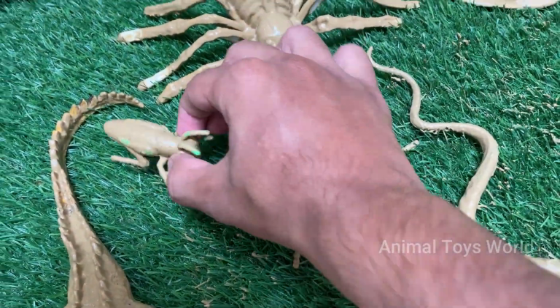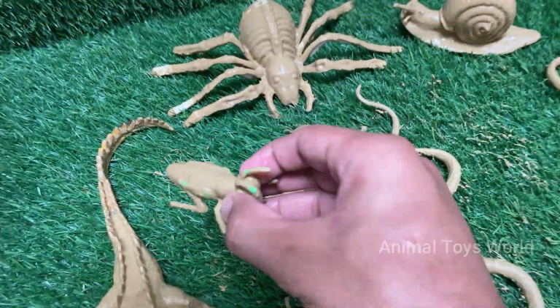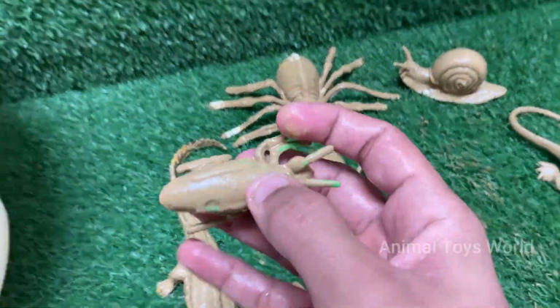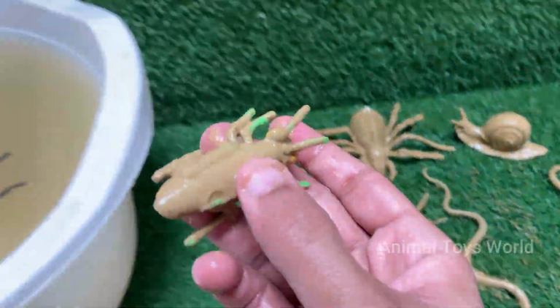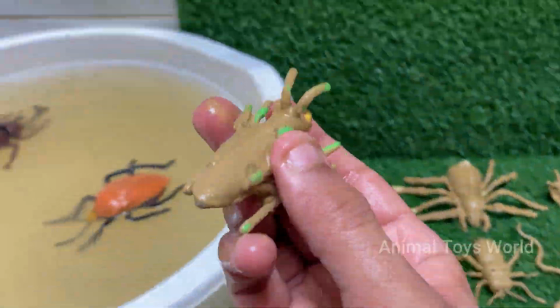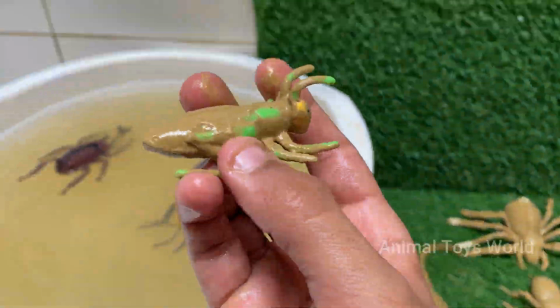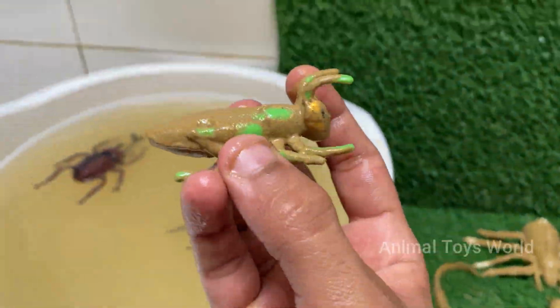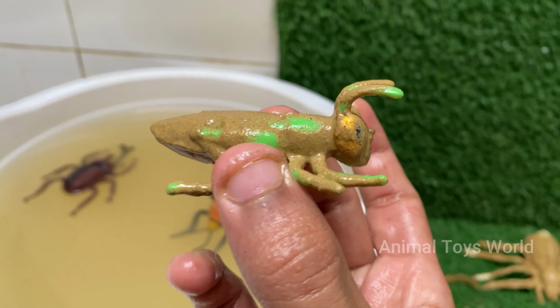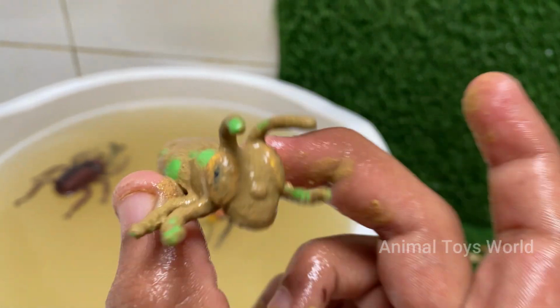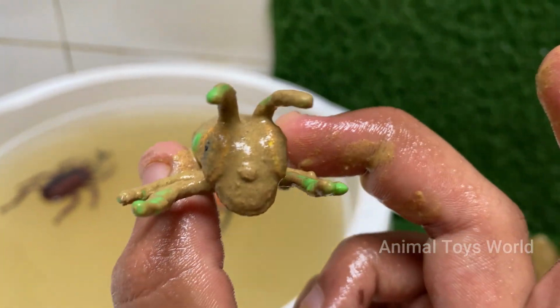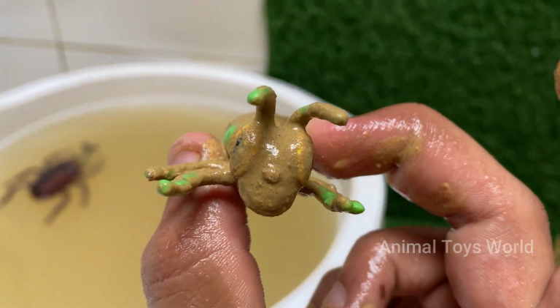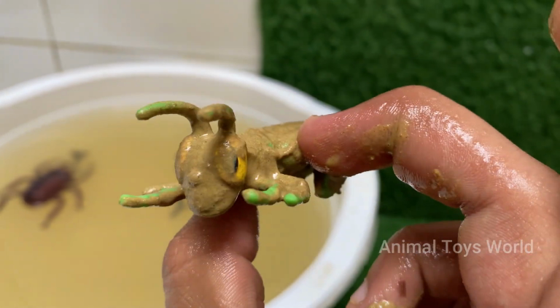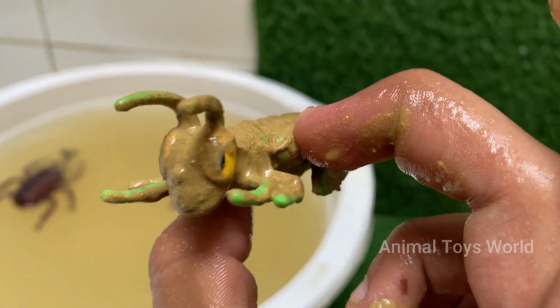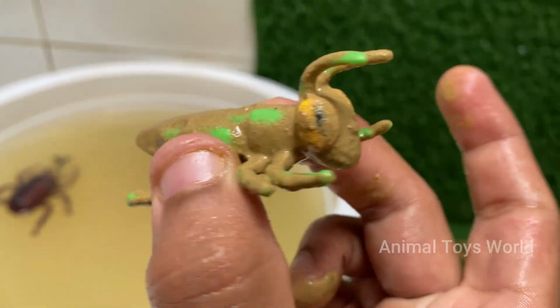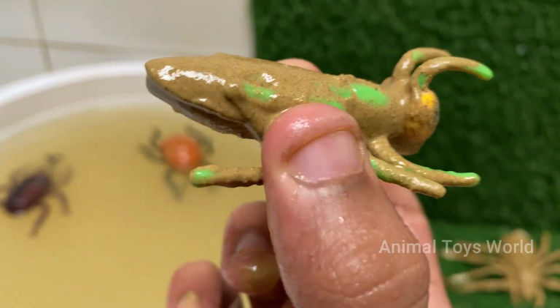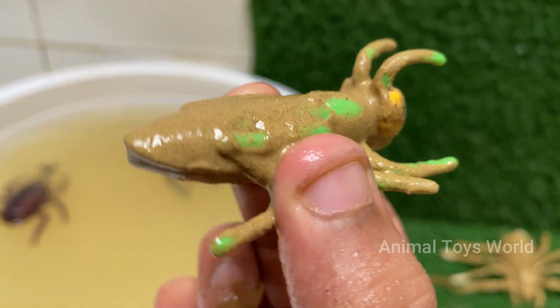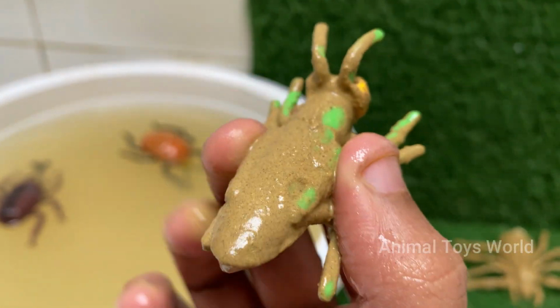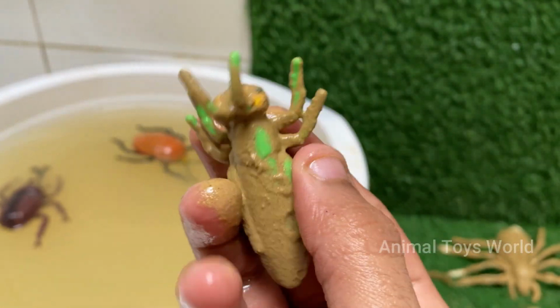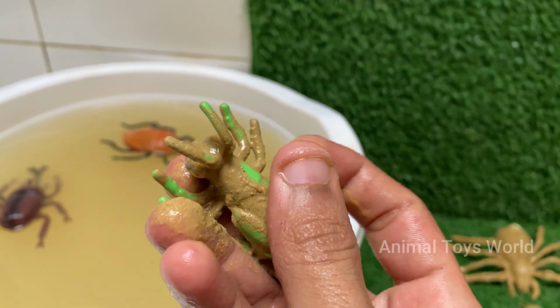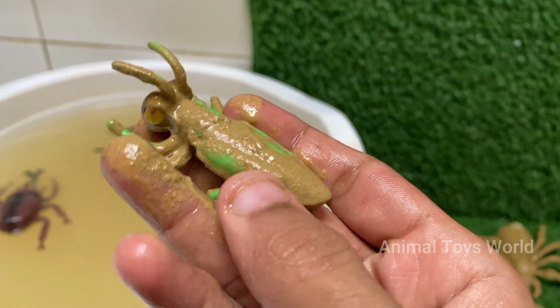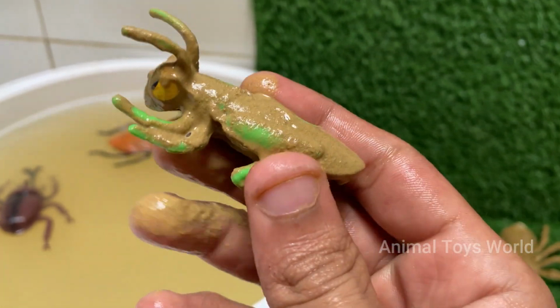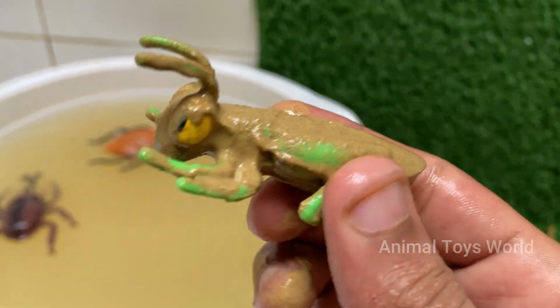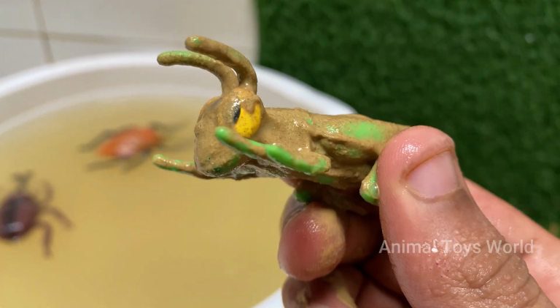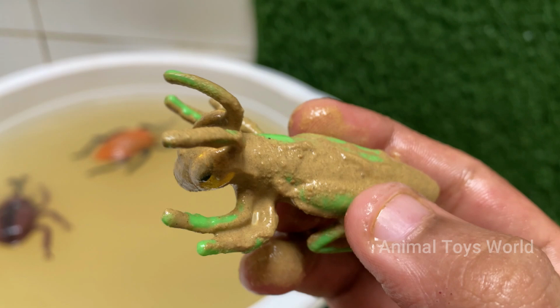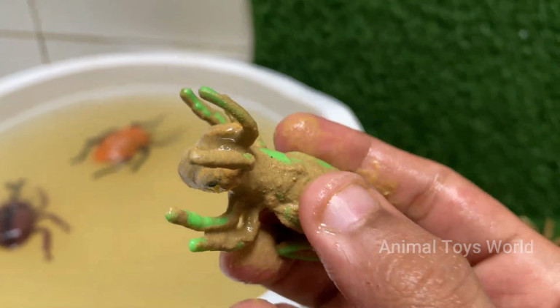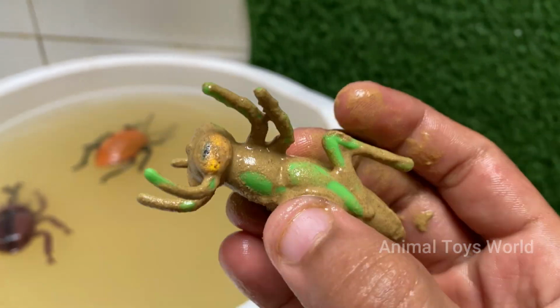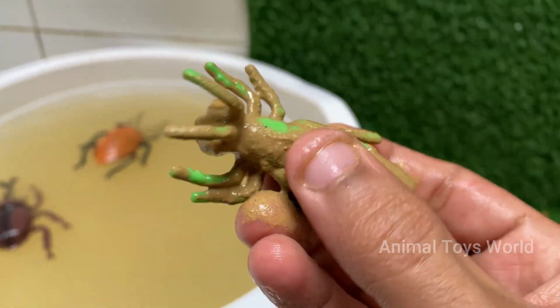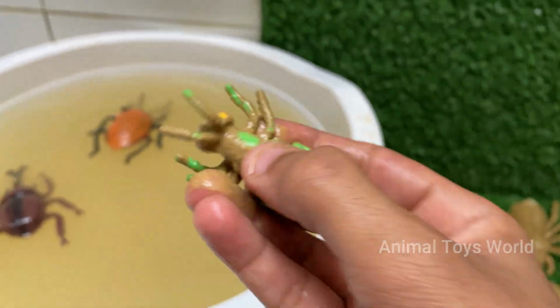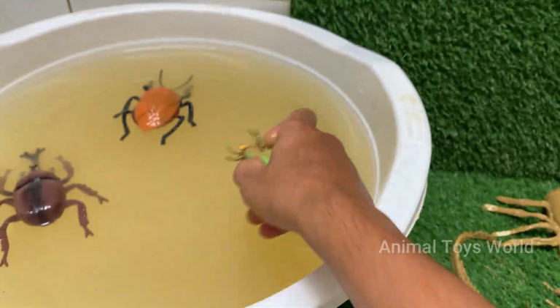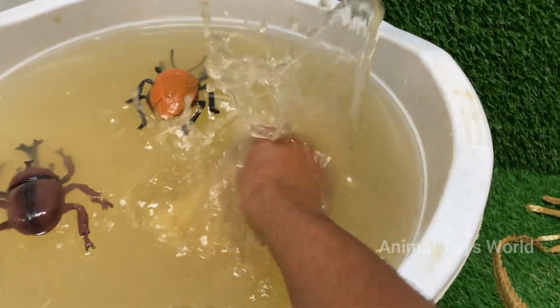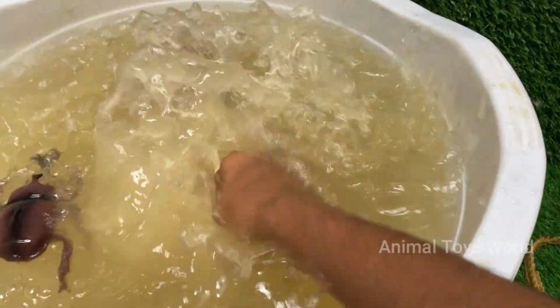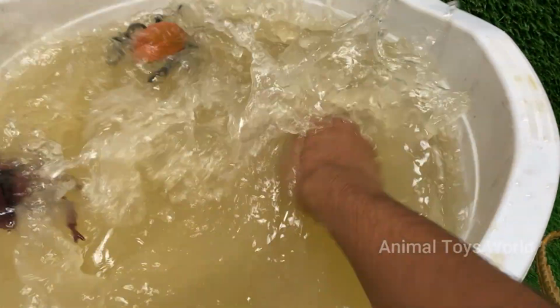Grasshoppers can jump up to 20 times their body length, thanks to their strong hind legs. Grasshoppers make sounds, called stridulation, by rubbing their hind legs against their wings.